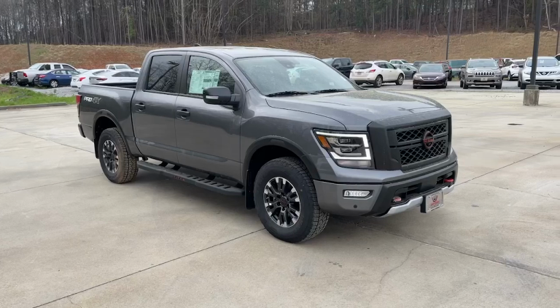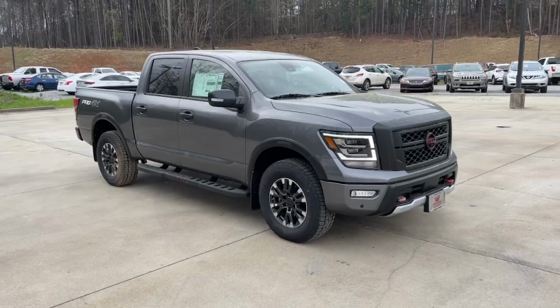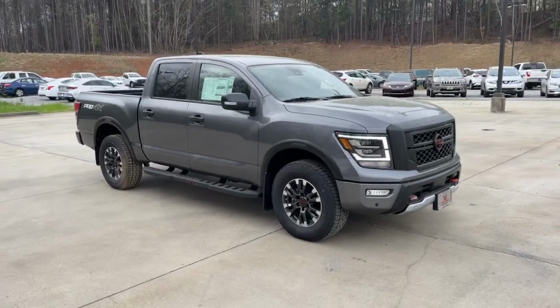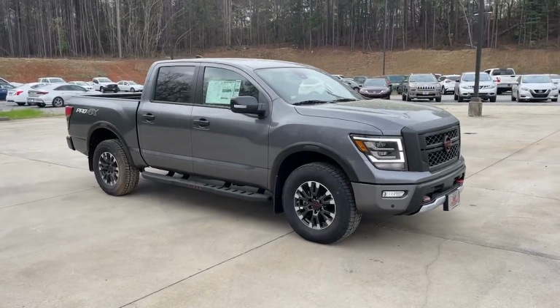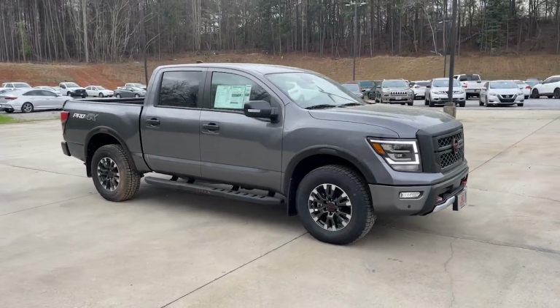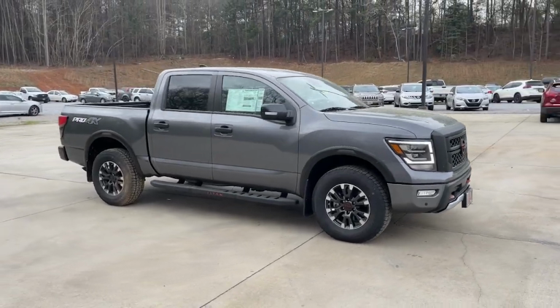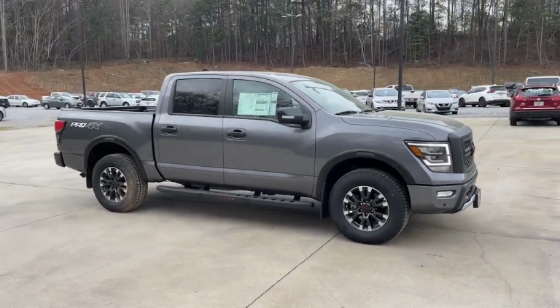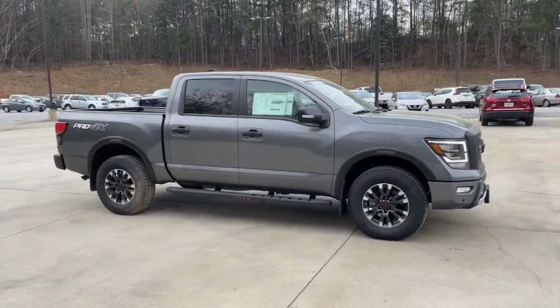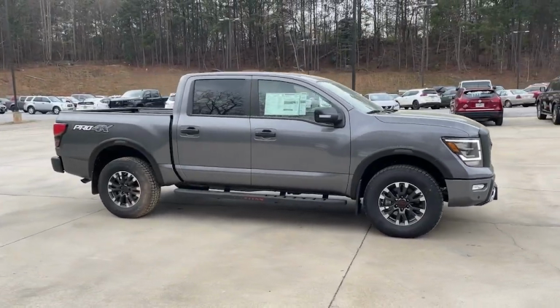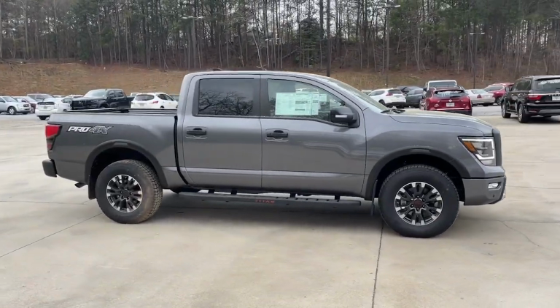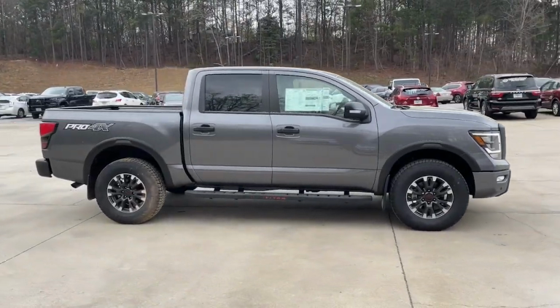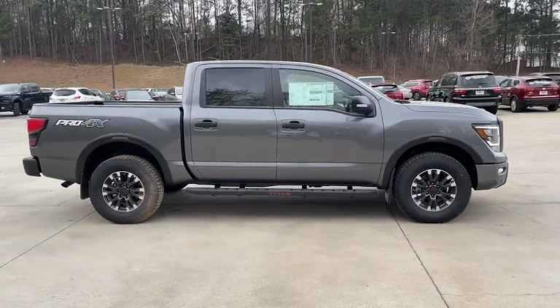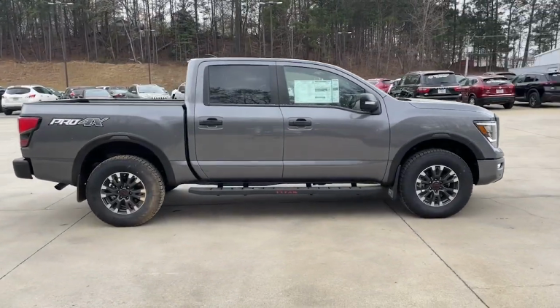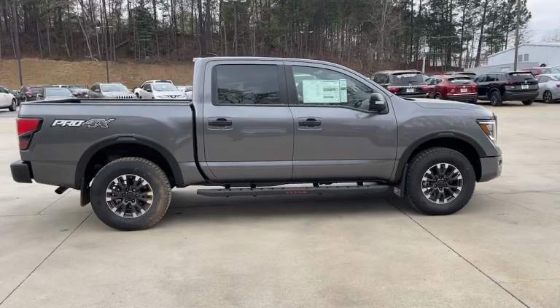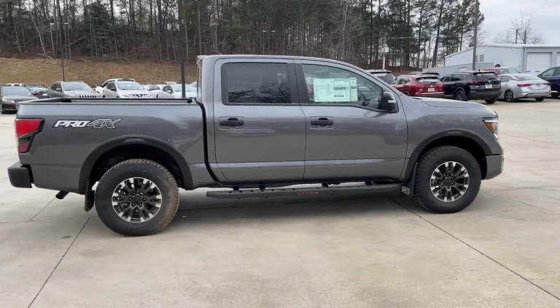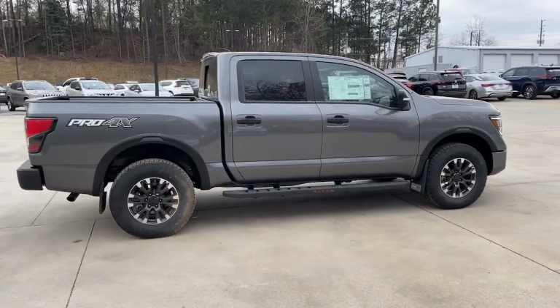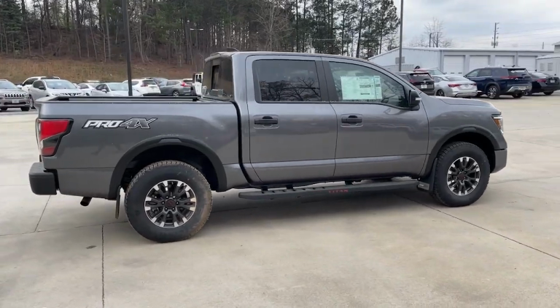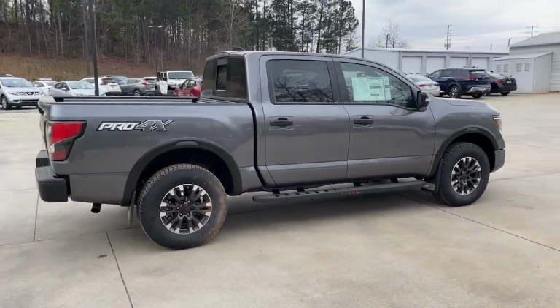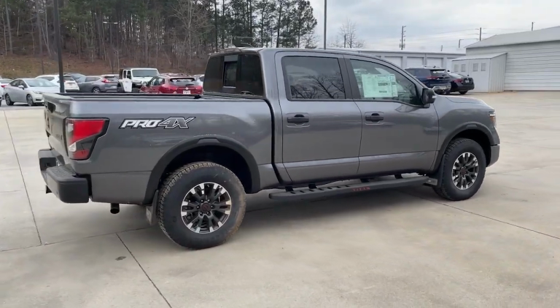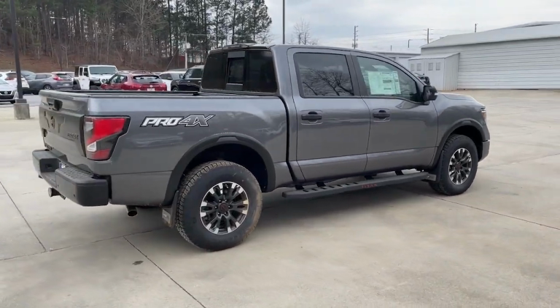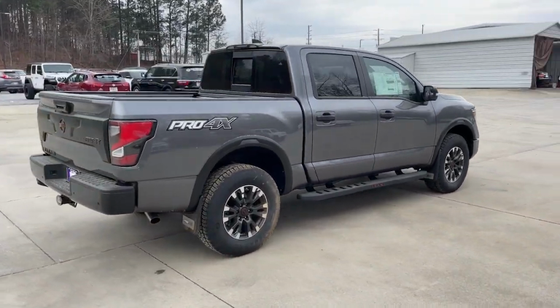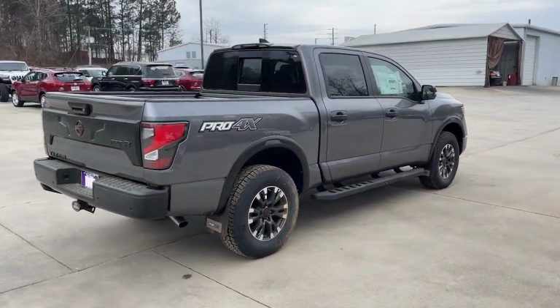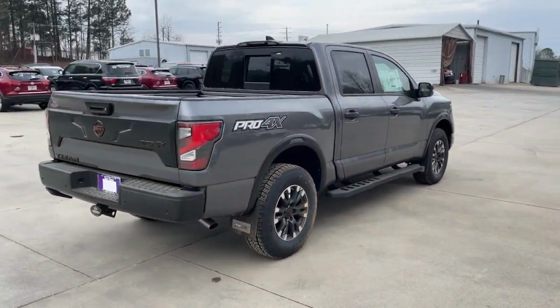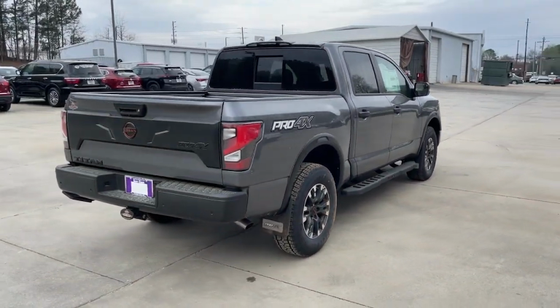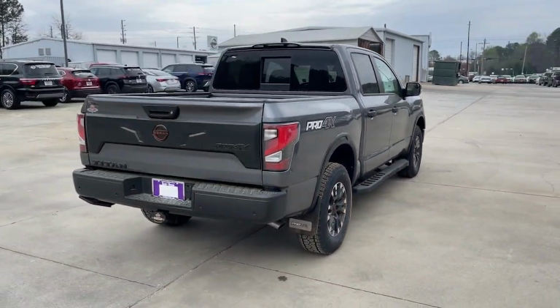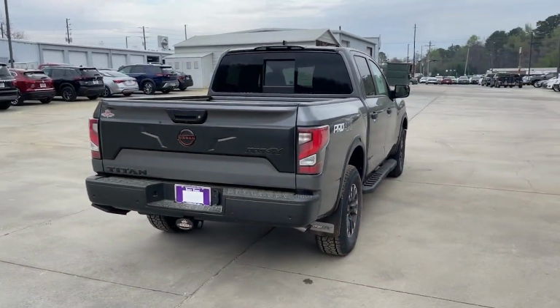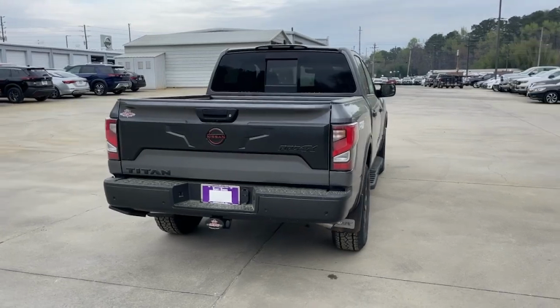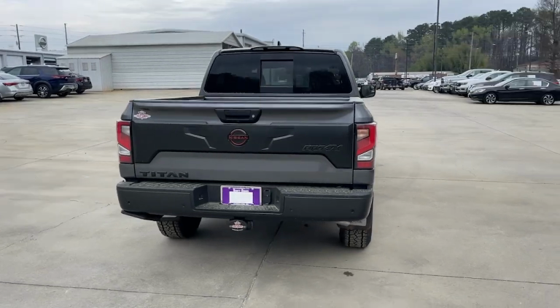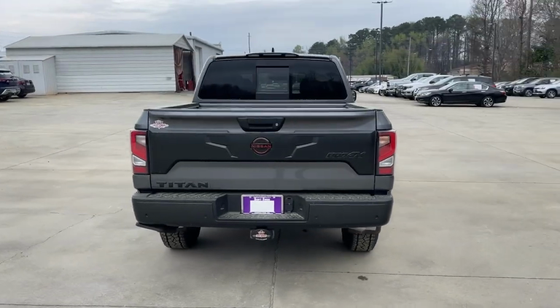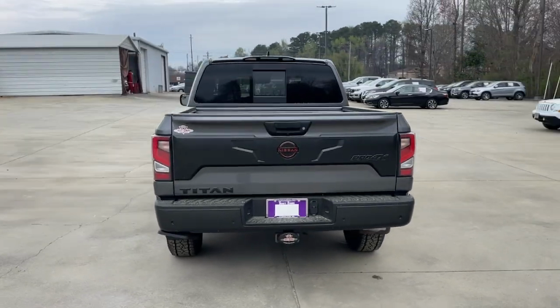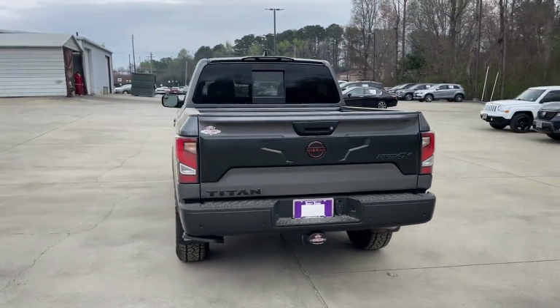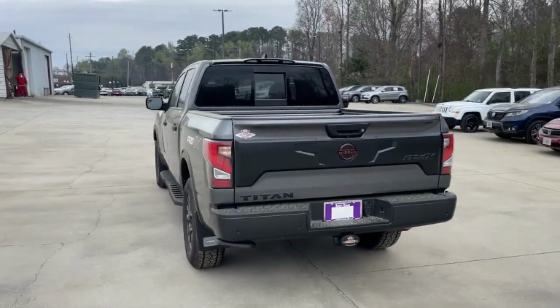Picture yourself in the 2023 Nissan Titan. You'll love the comfort of this handsome Titan — its serene cabin, luxurious seating, and quick acceleration elevate every excursion.